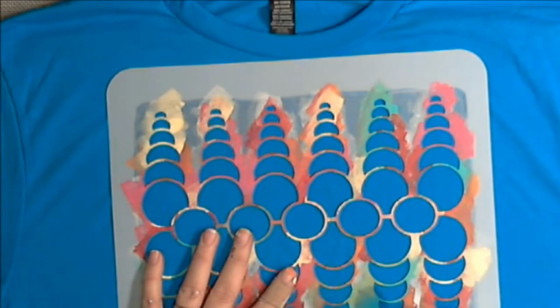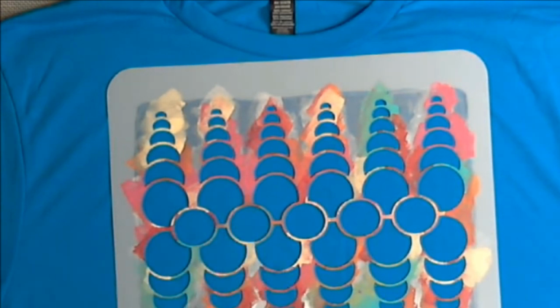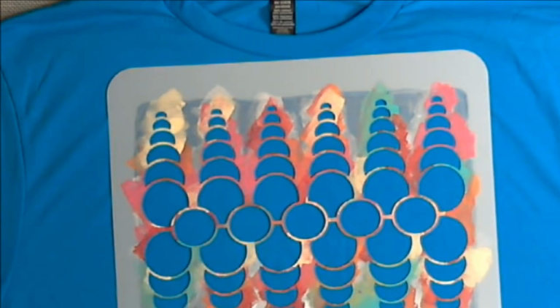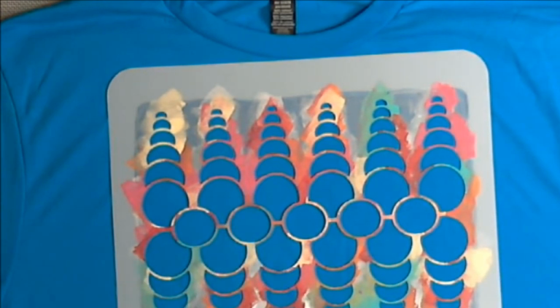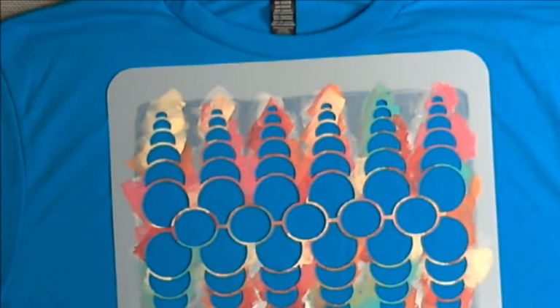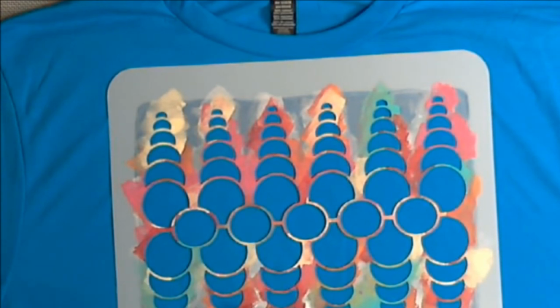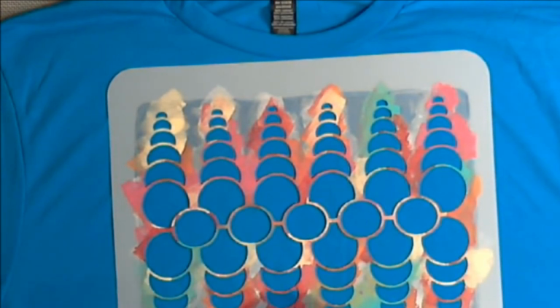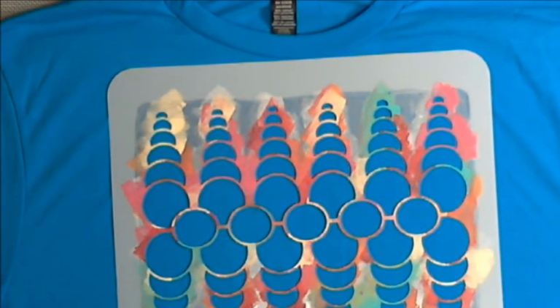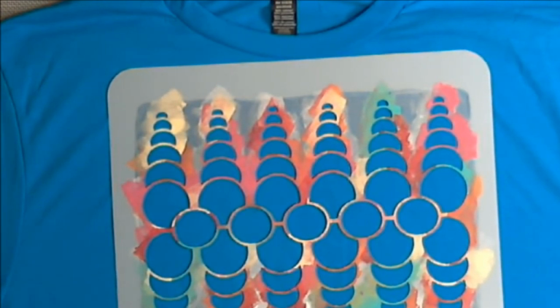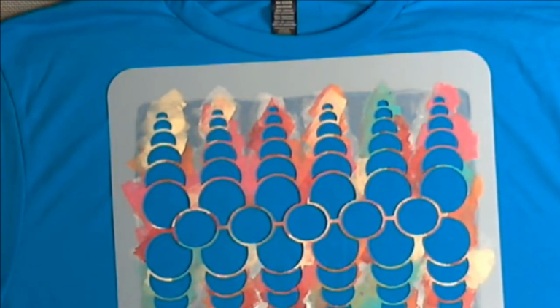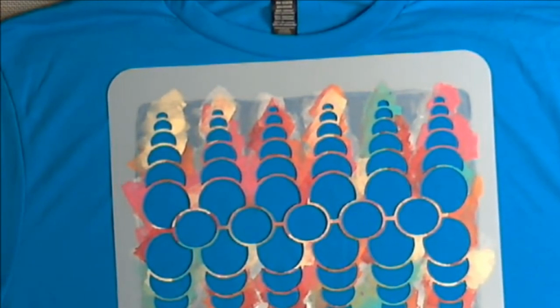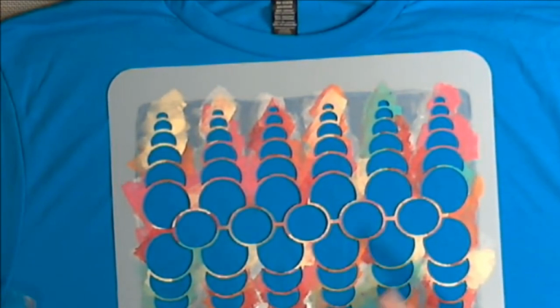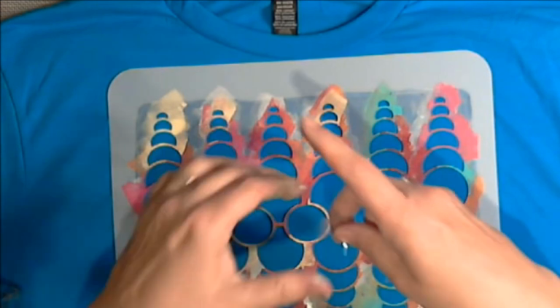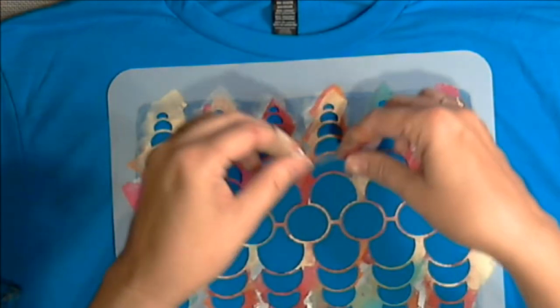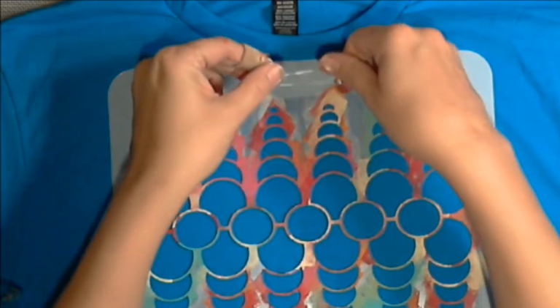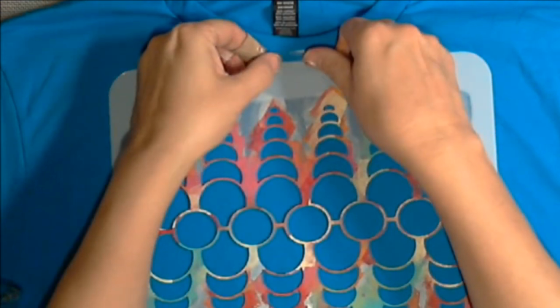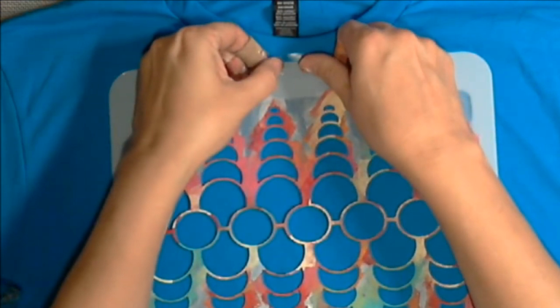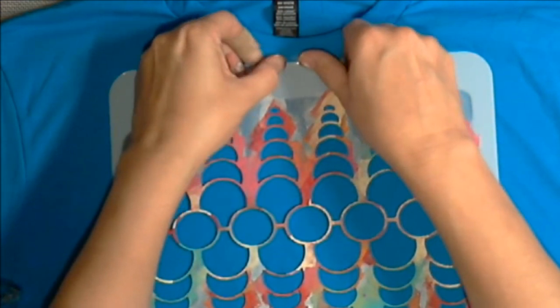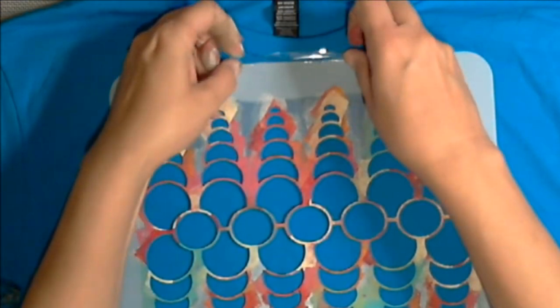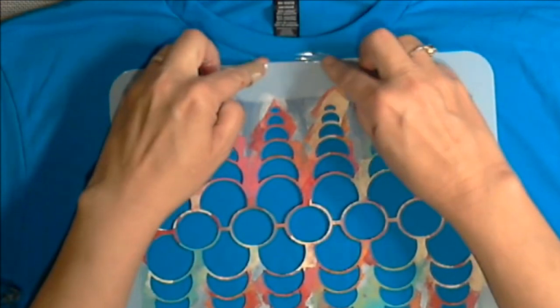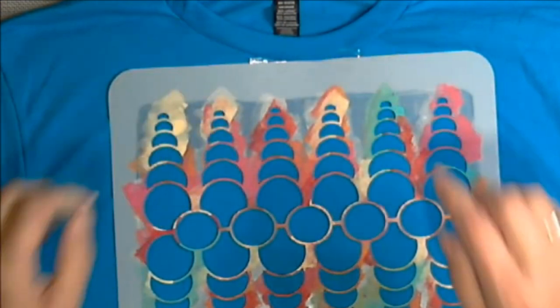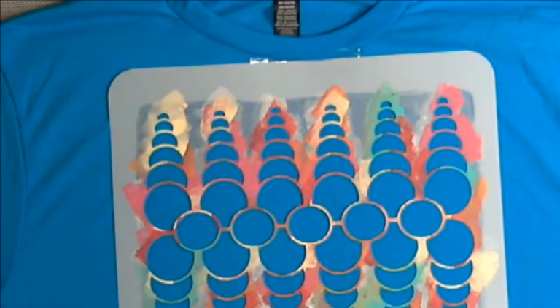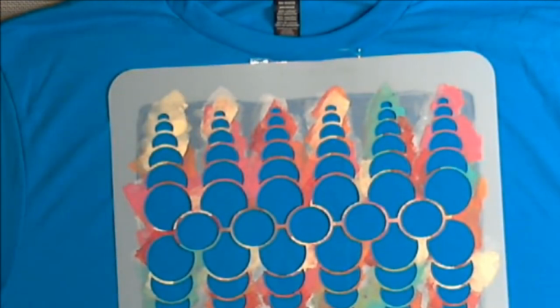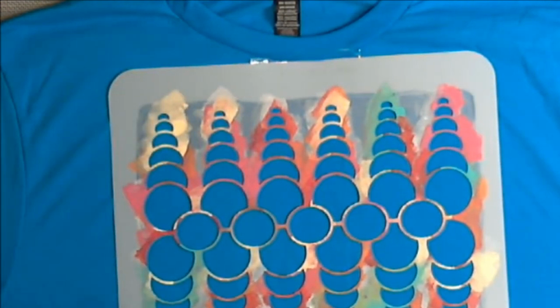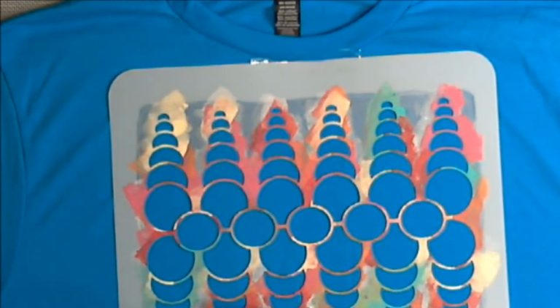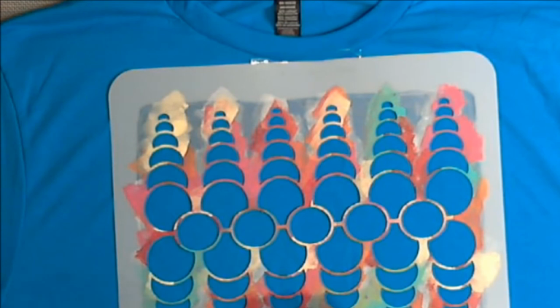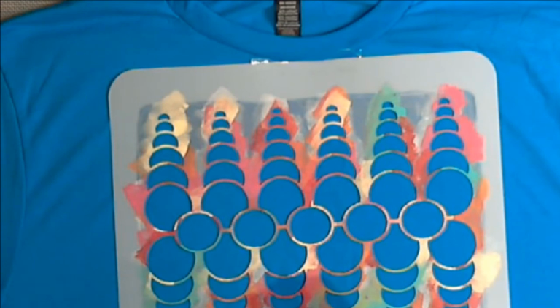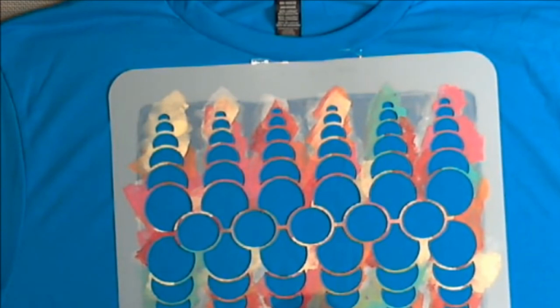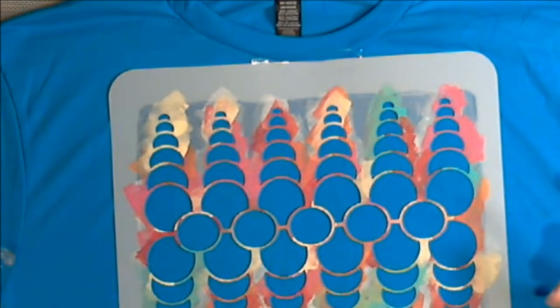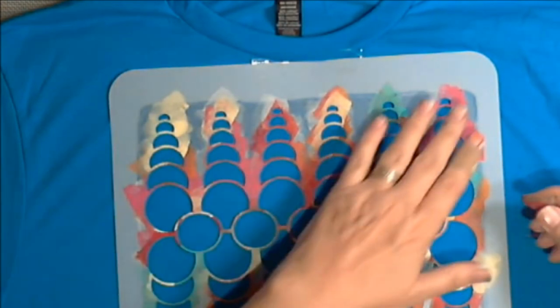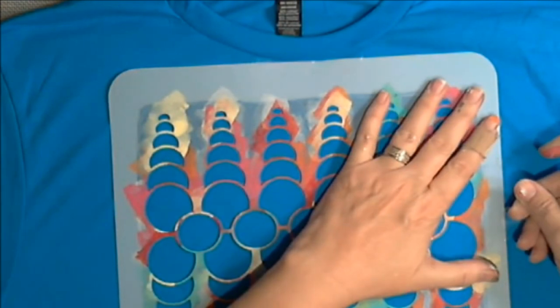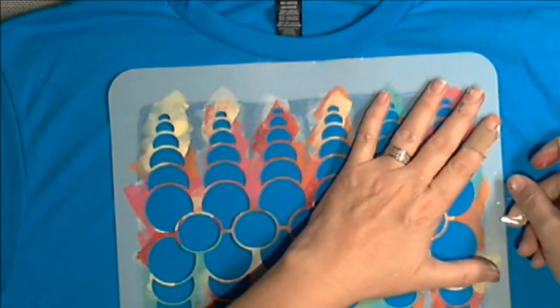This is the third t-shirt, and the founder ended up with this one. I'm just using clear tape to tape it down, and the cardboard's already in the t-shirt.